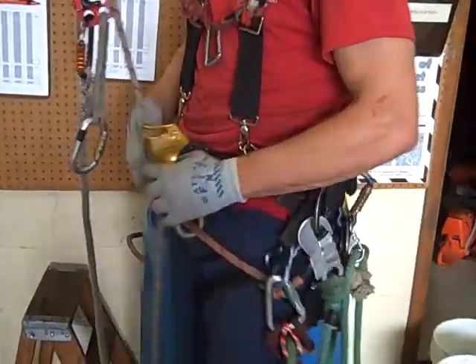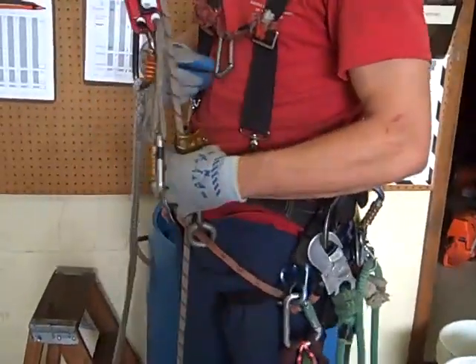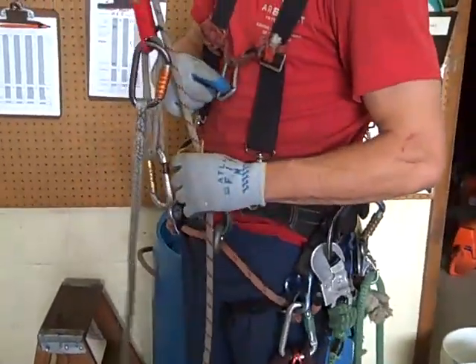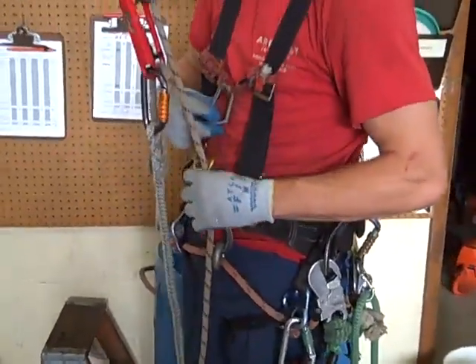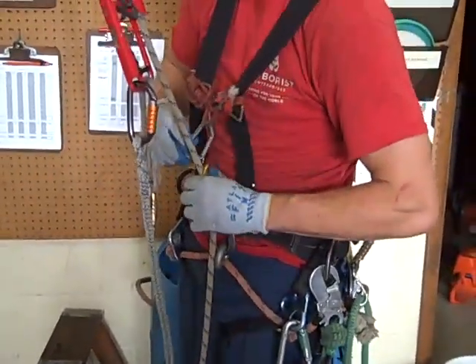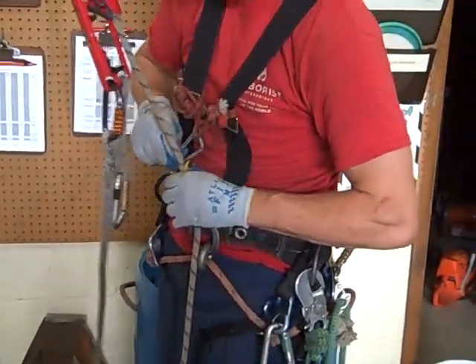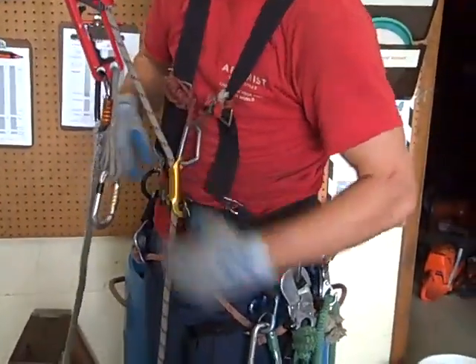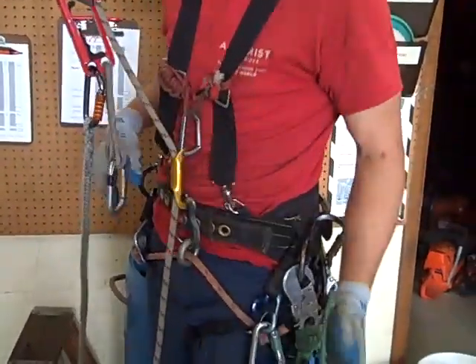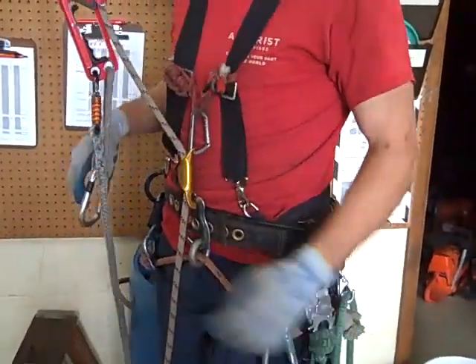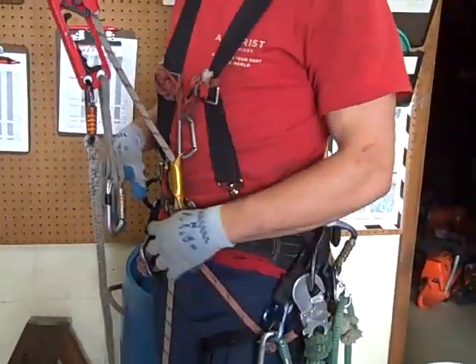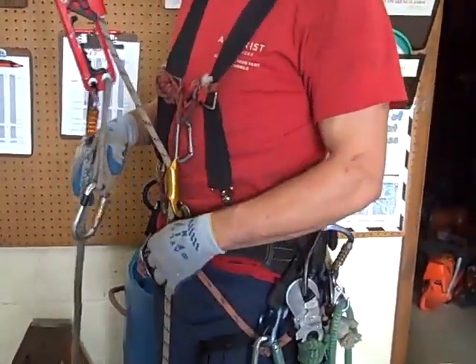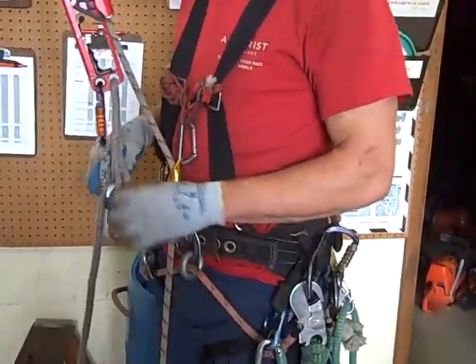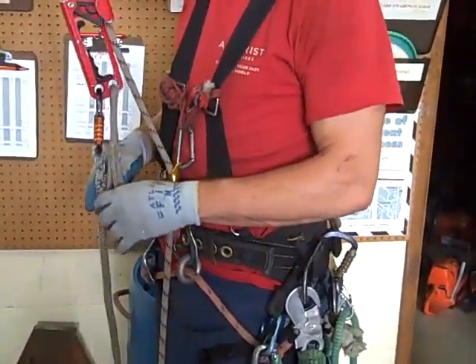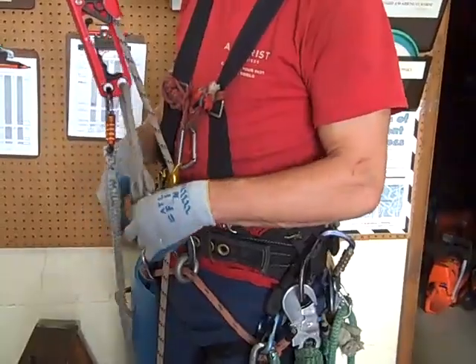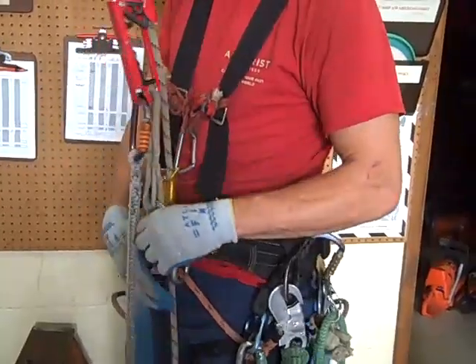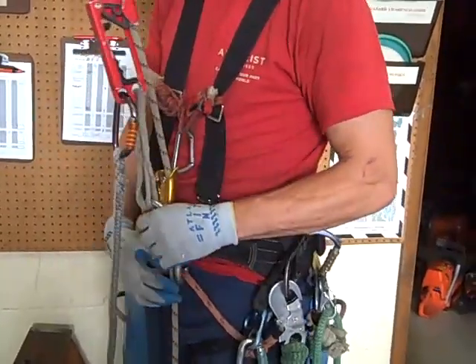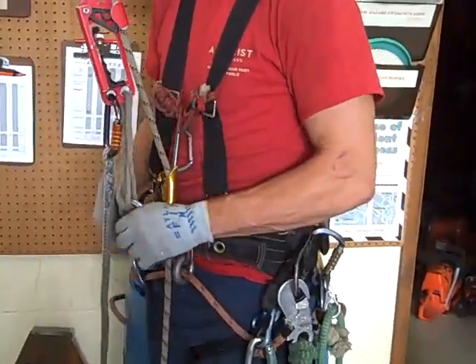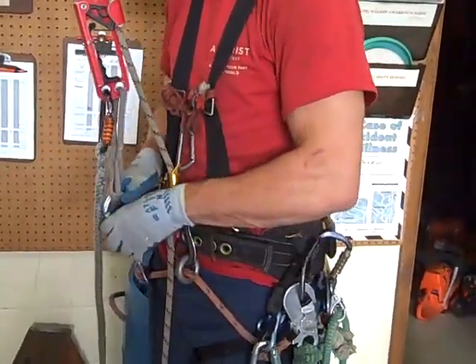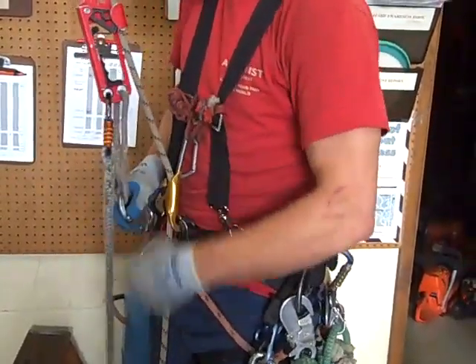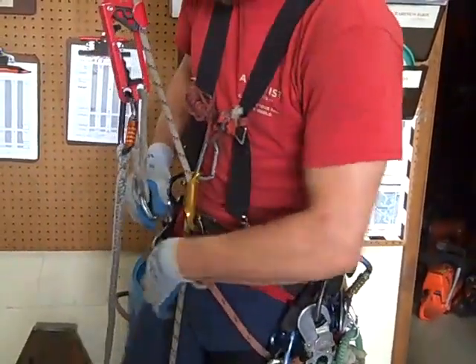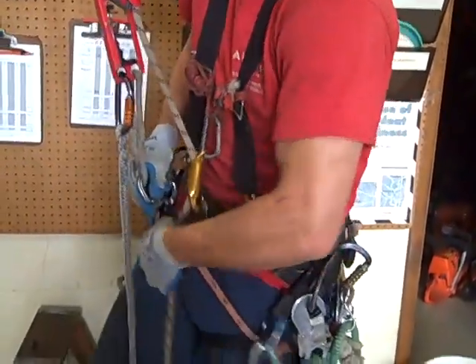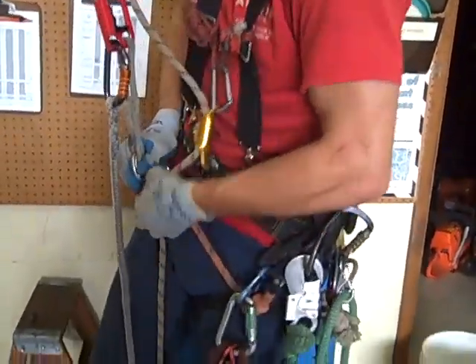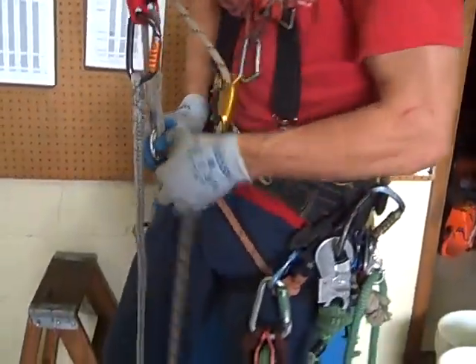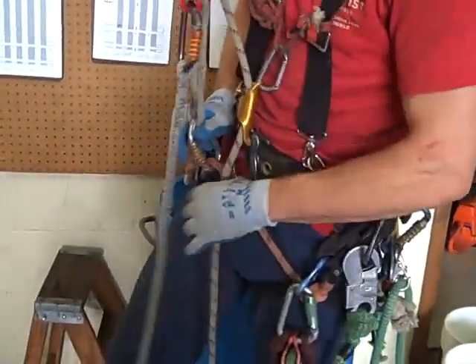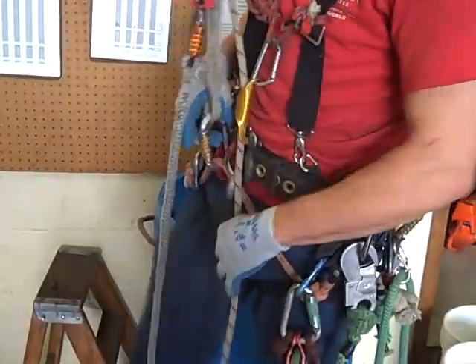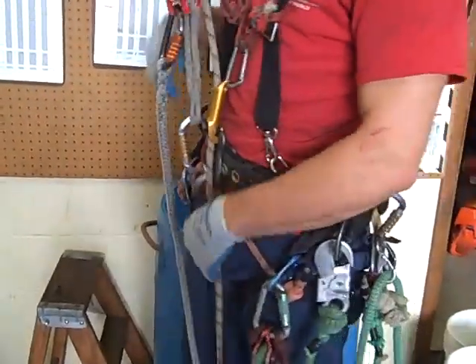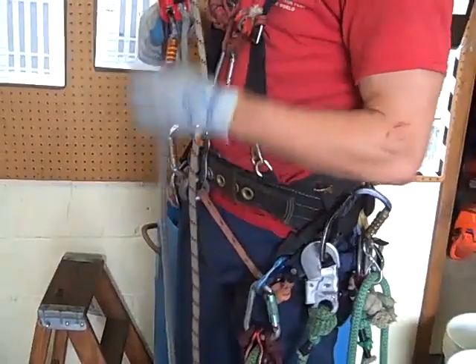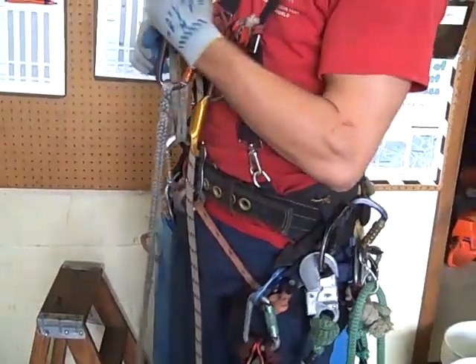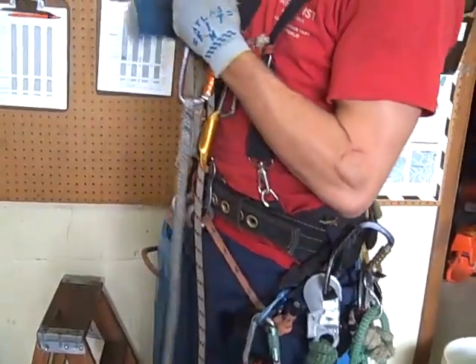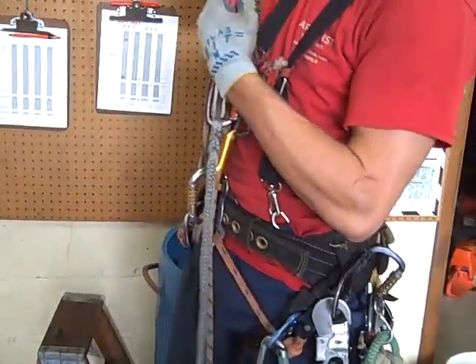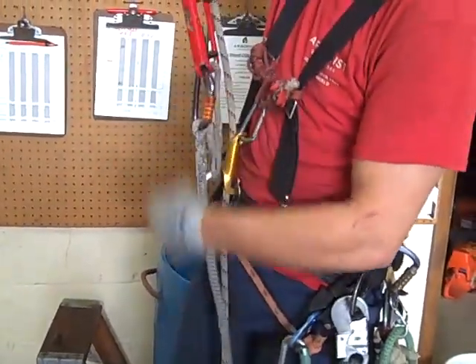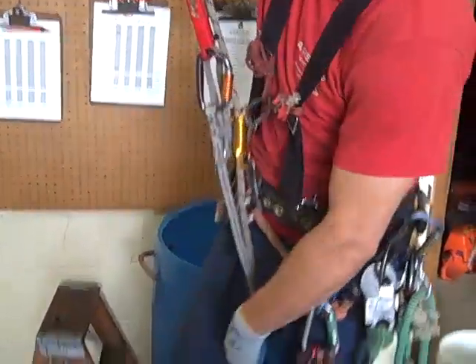Hook the curl in. We need something to tend it — that'll tend it as I go up. Then we'll hook the ascender into my bridge as well. And then the foot strap goes on.